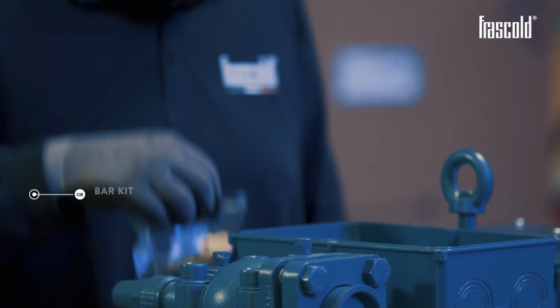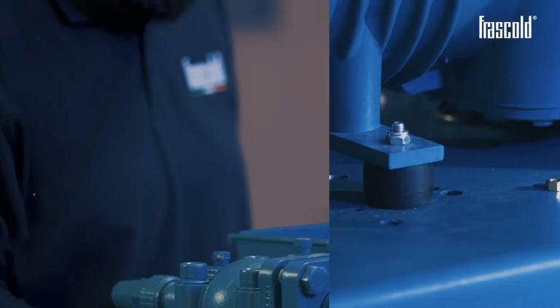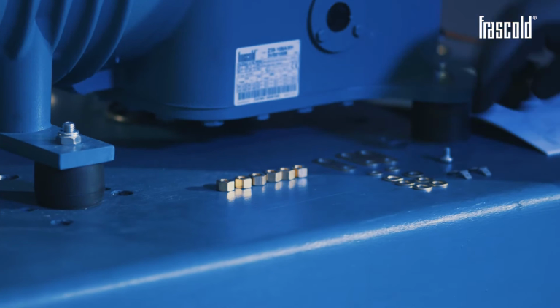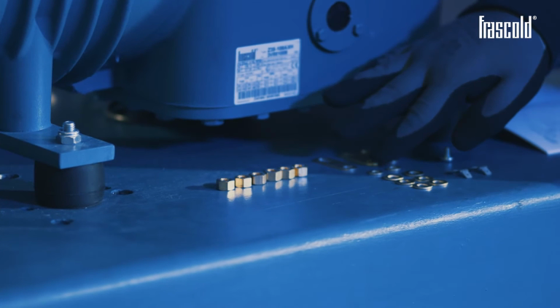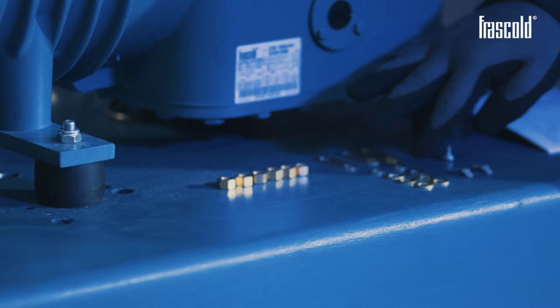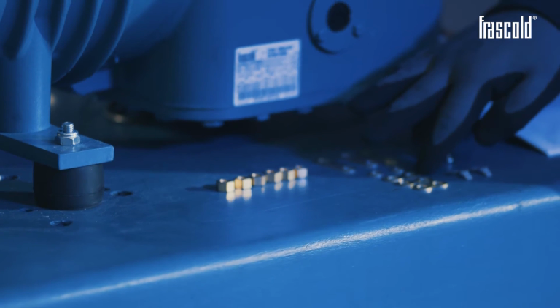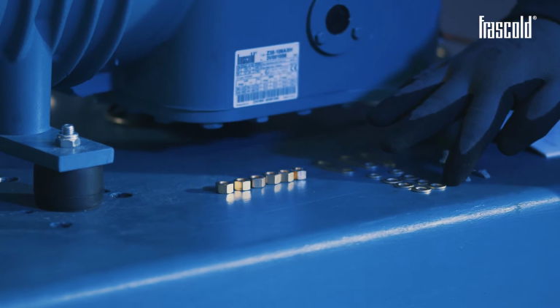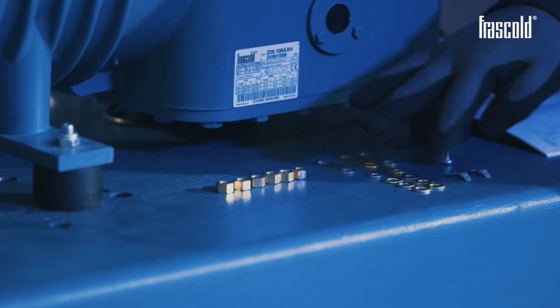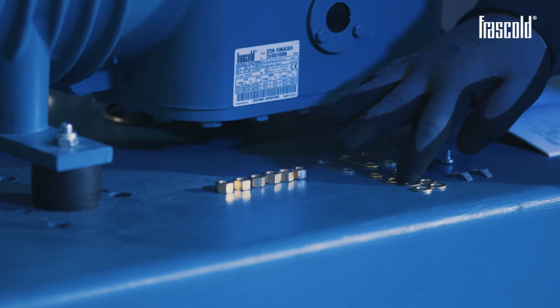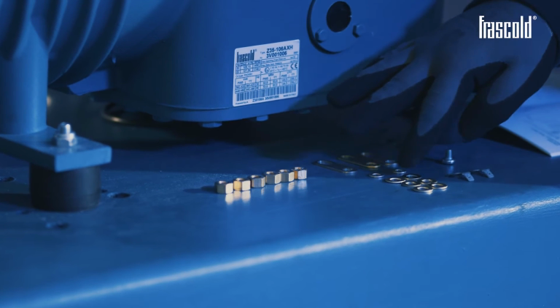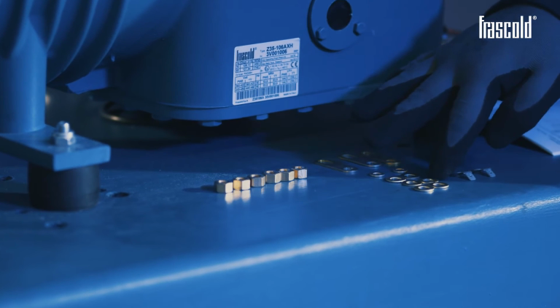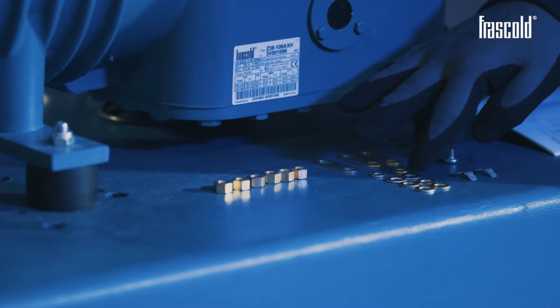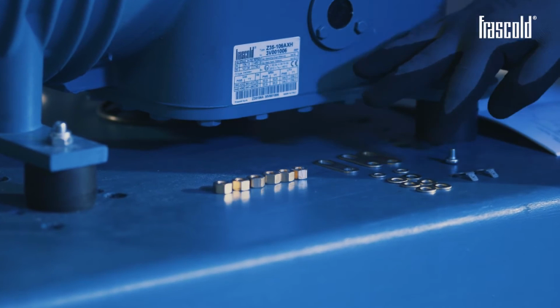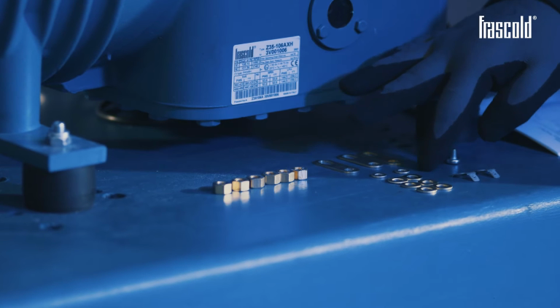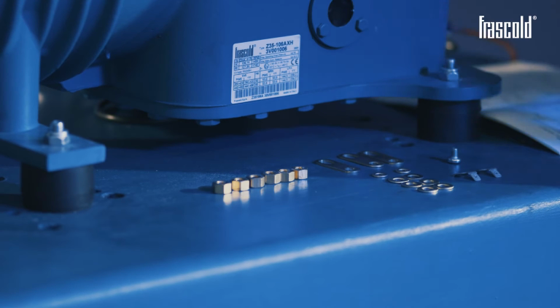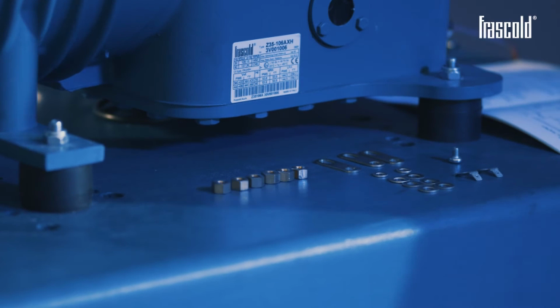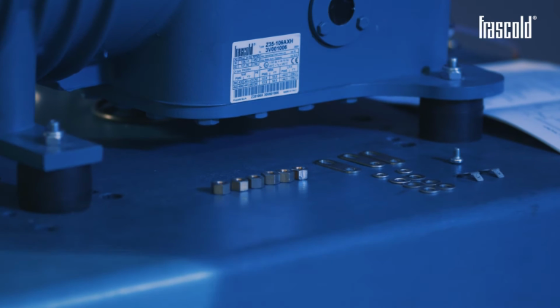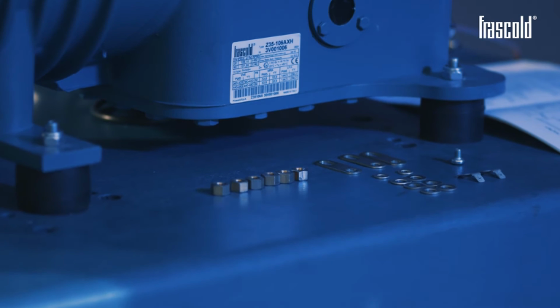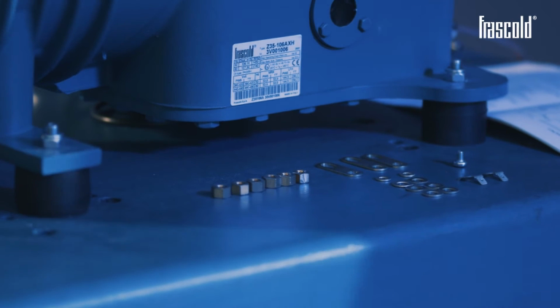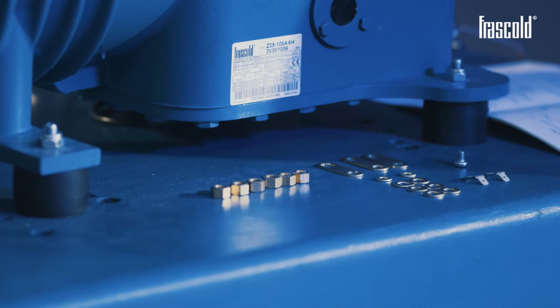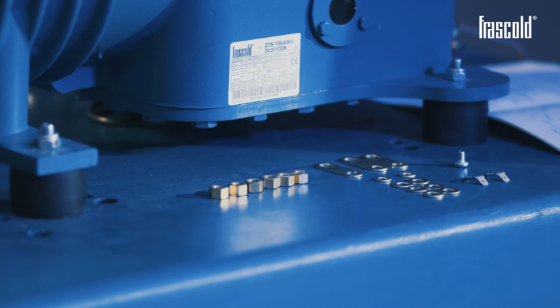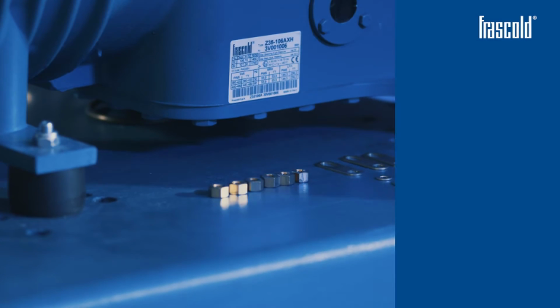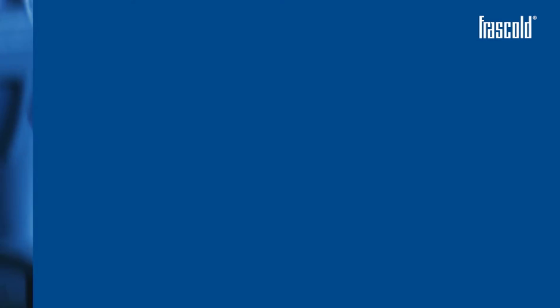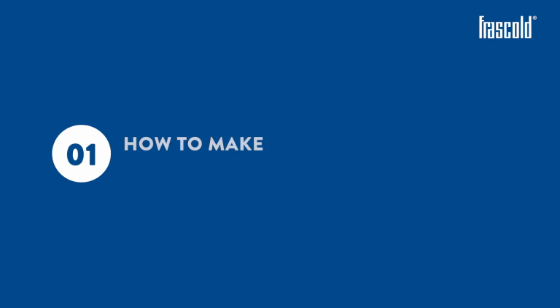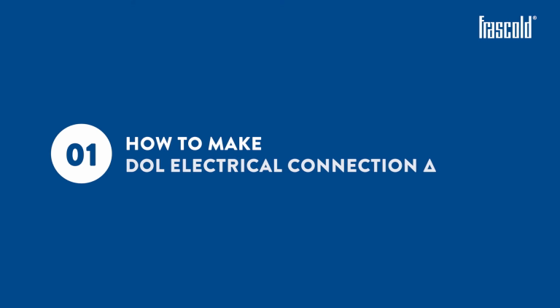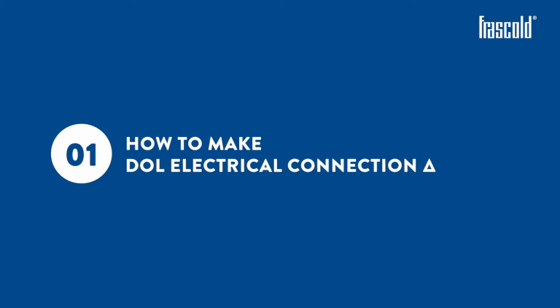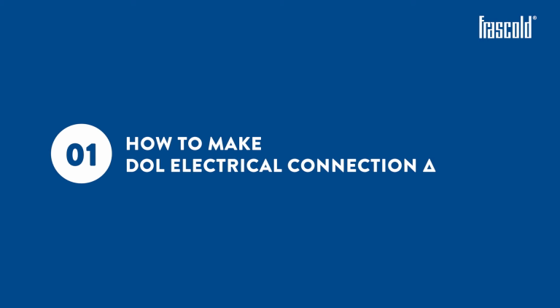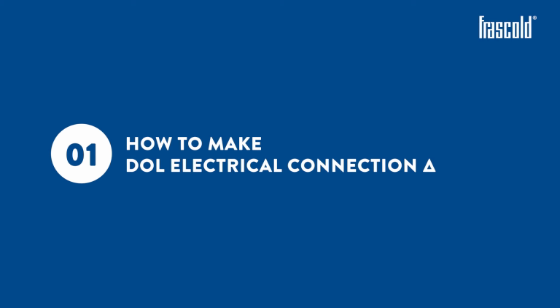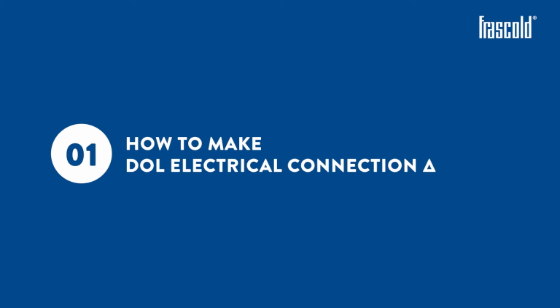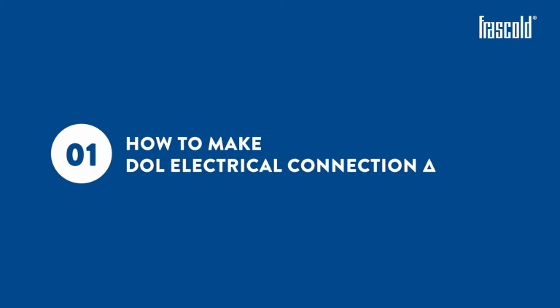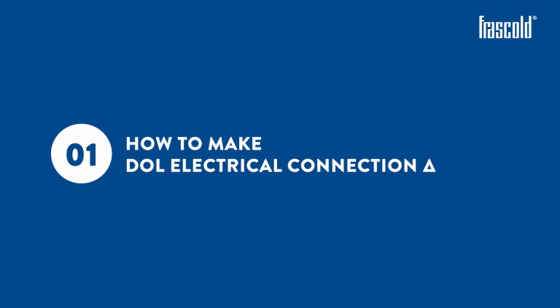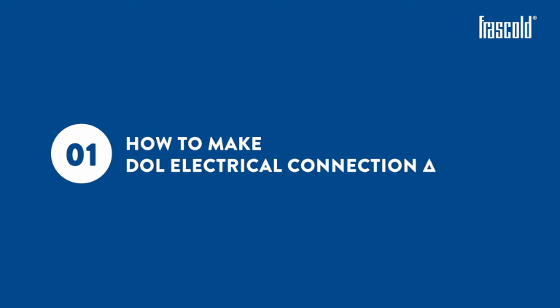Open the various kits contained inside the junction box and place the contents in an orderly manner in order to make a precise and fast electrical connection. How to make a Delta electrical connection.